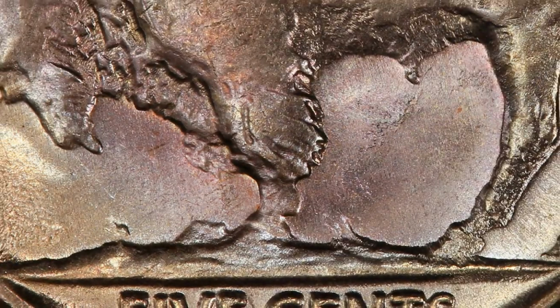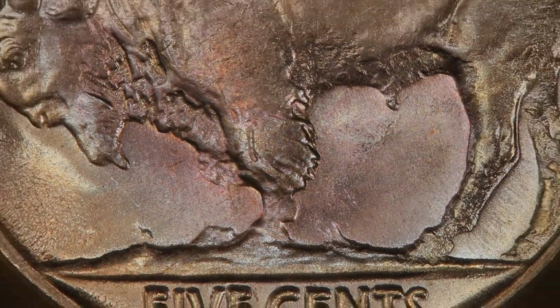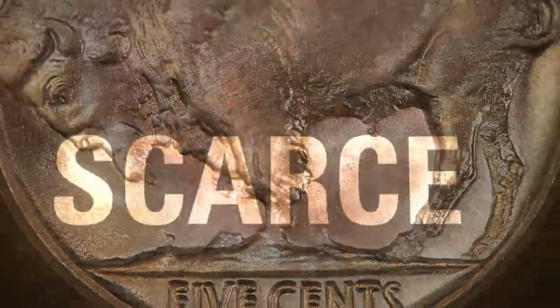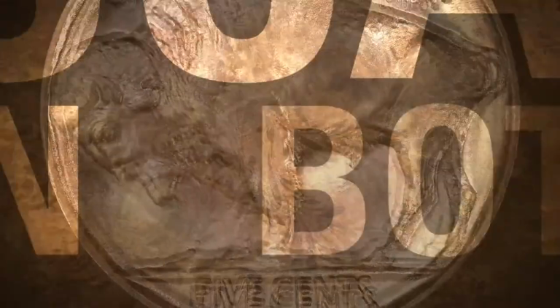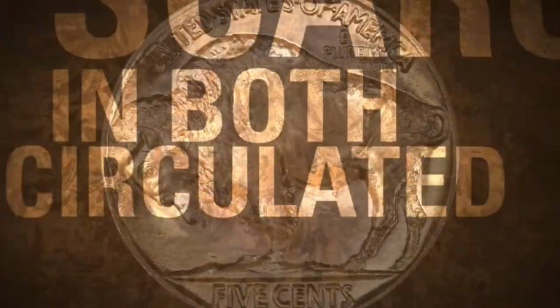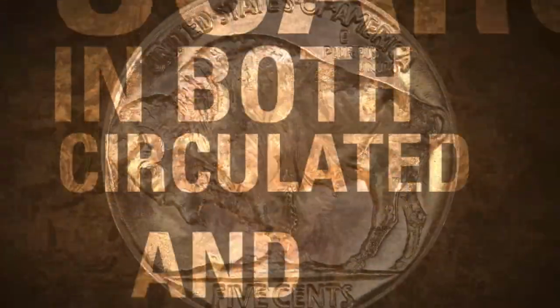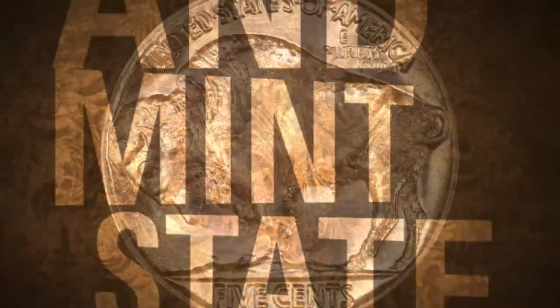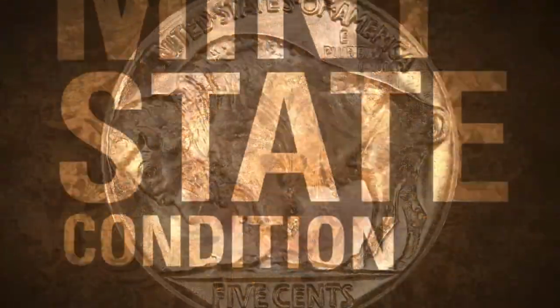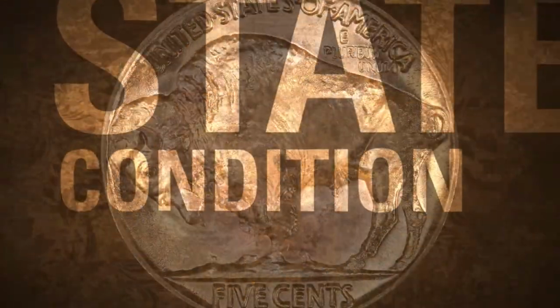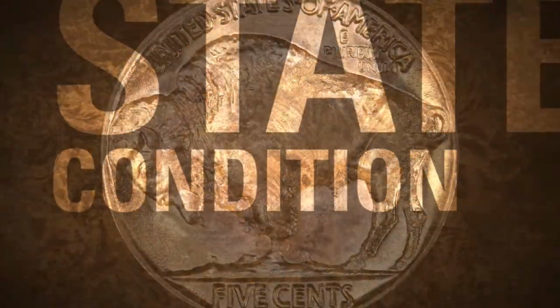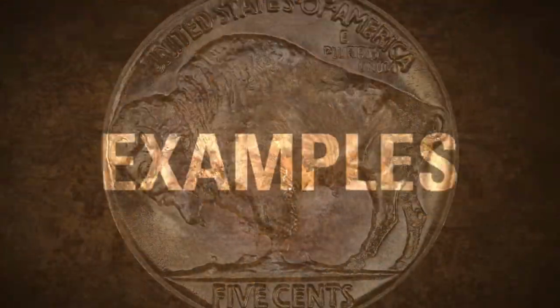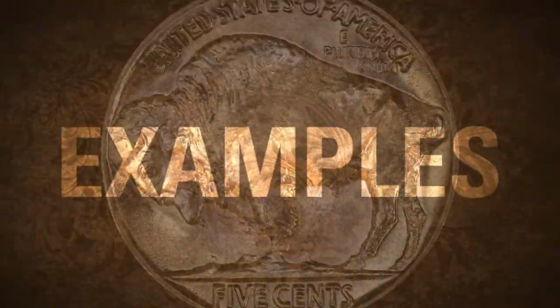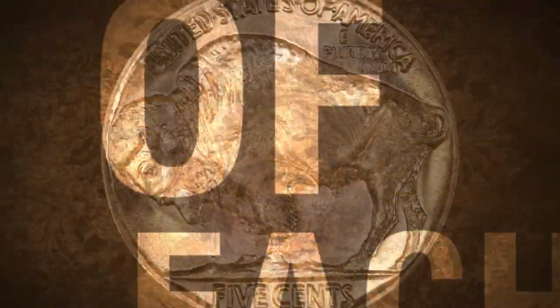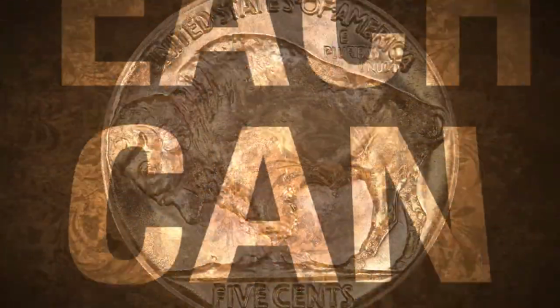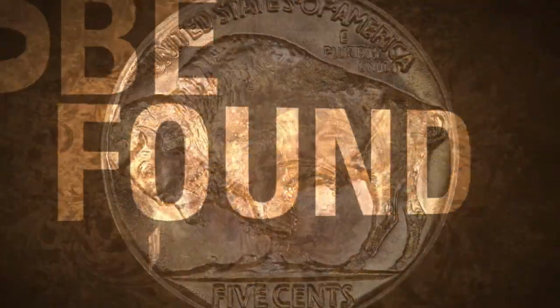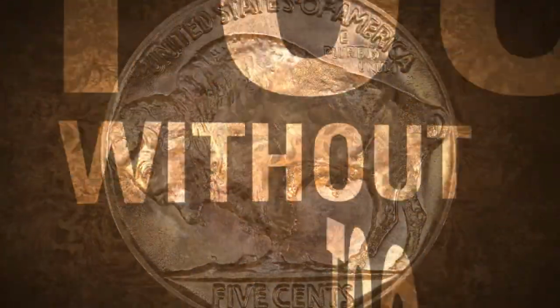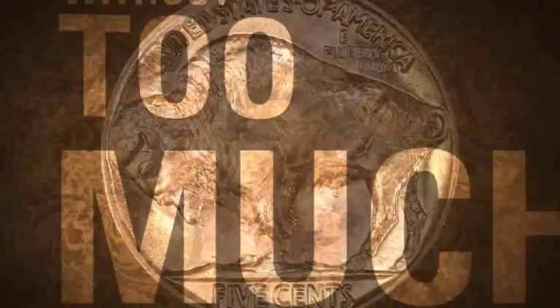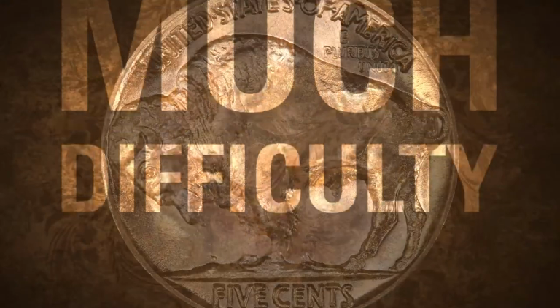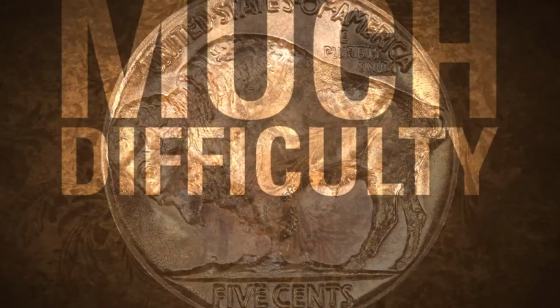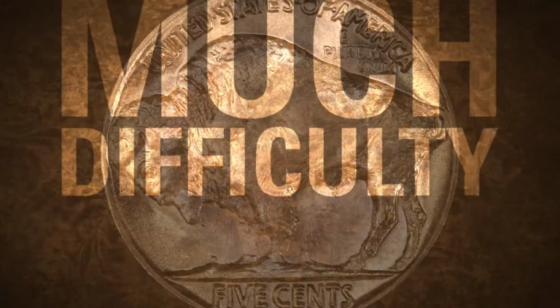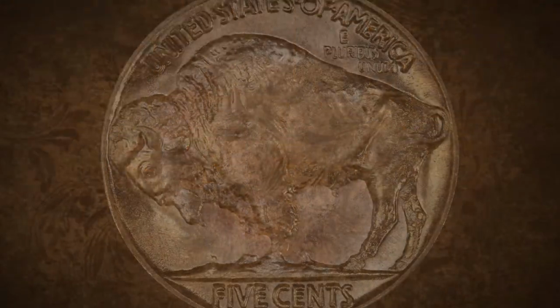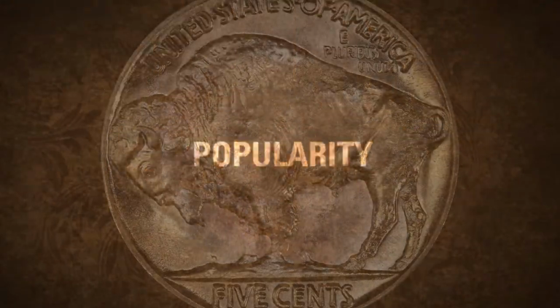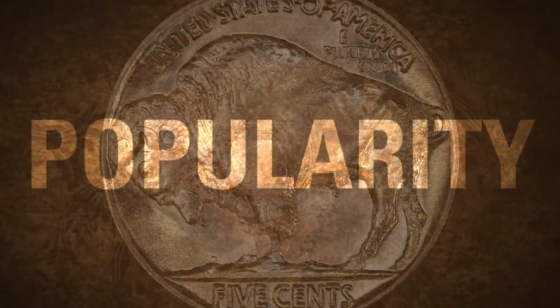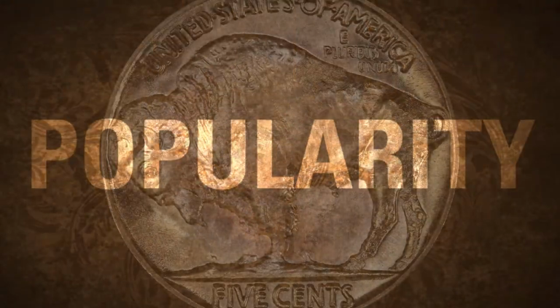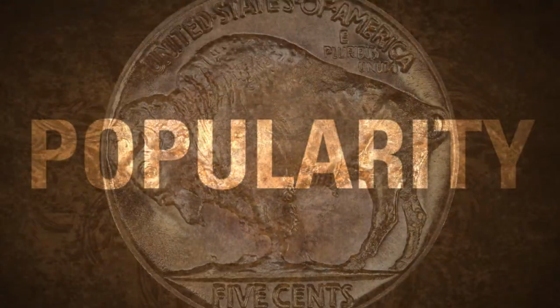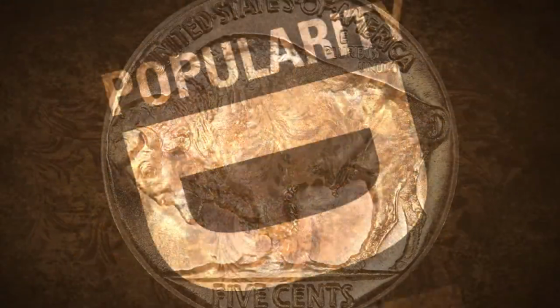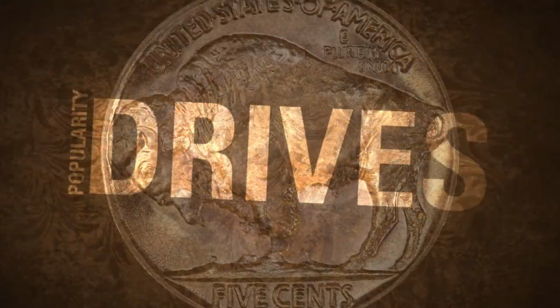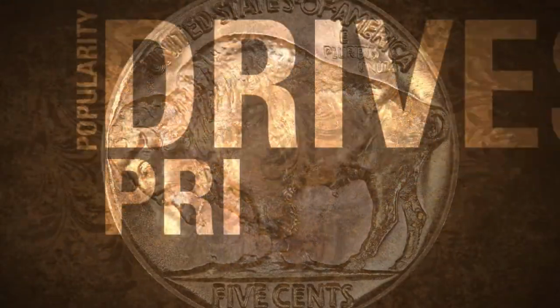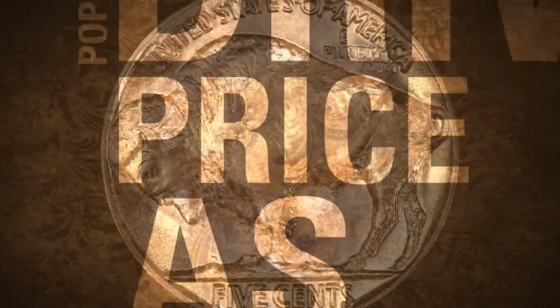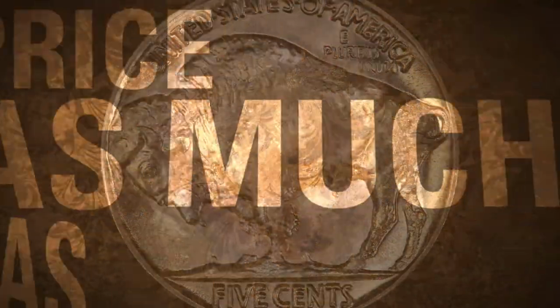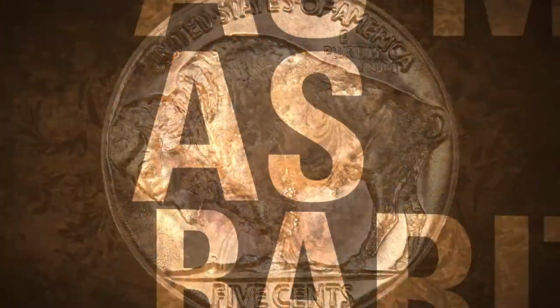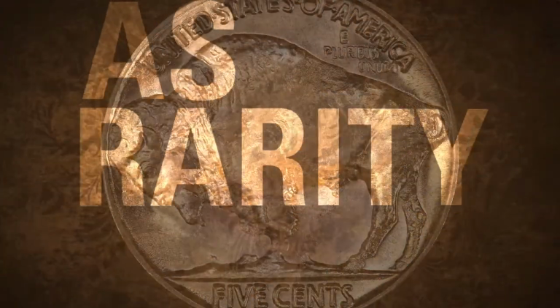The coin is scarce in both circulated and mint-state condition, though examples of each can be found without too much difficulty. It's the popularity of this variety that drives its price as much as its rarity.